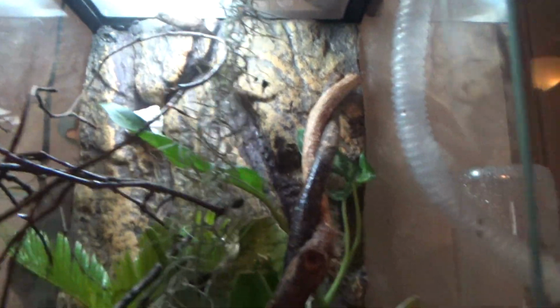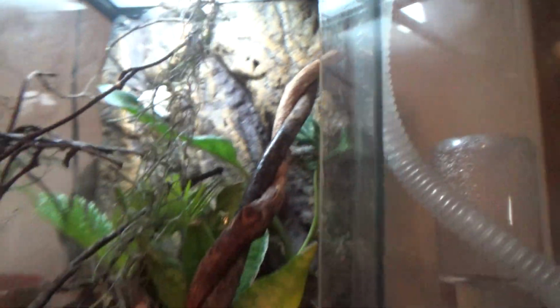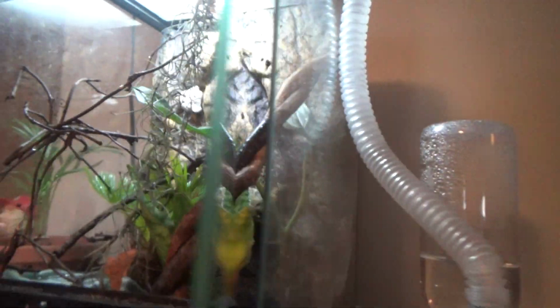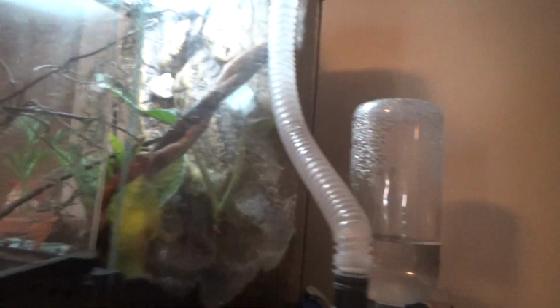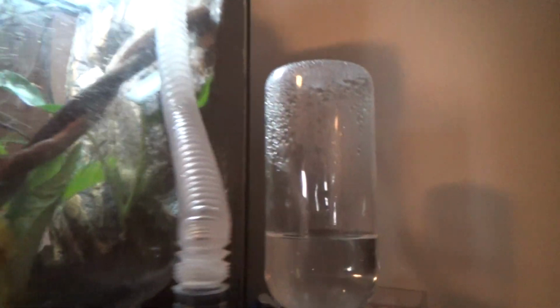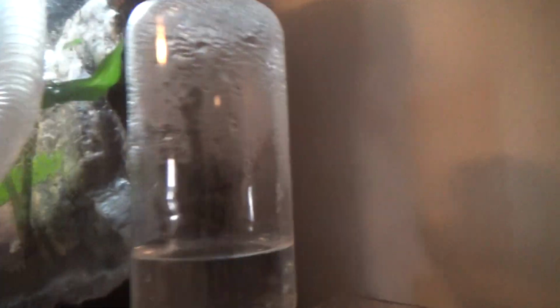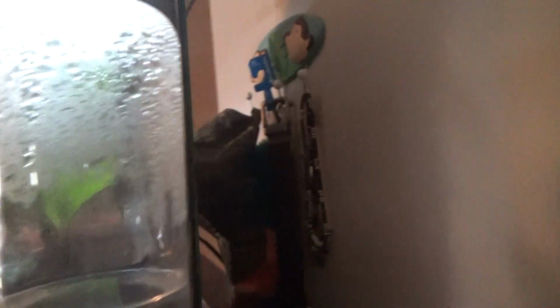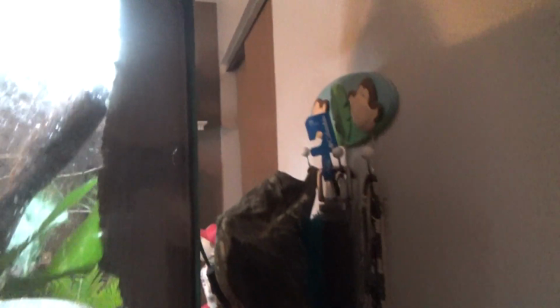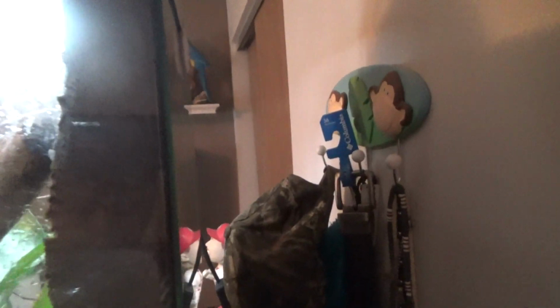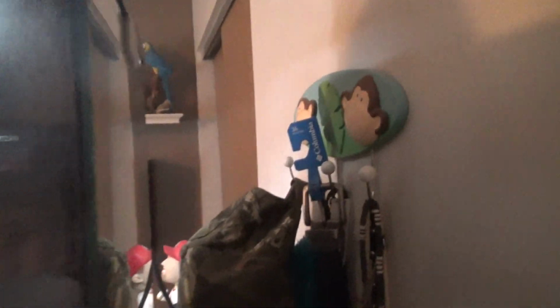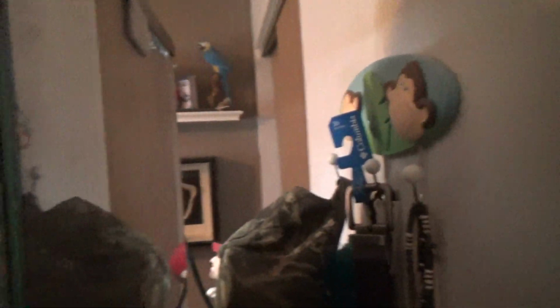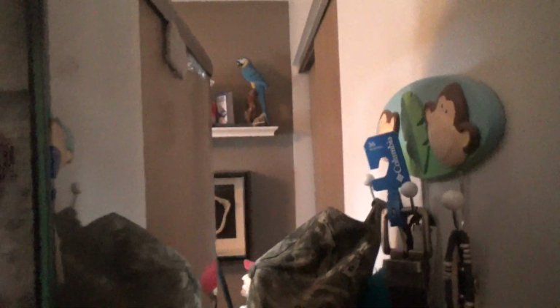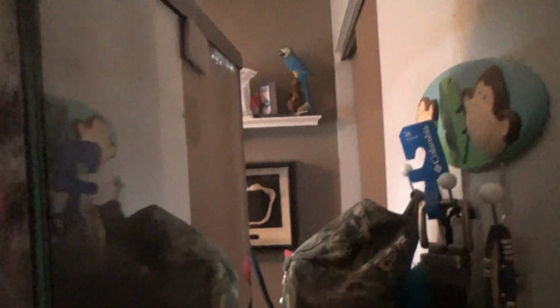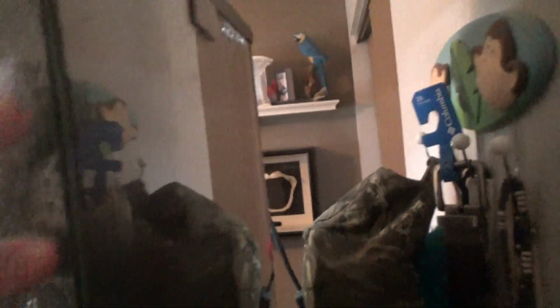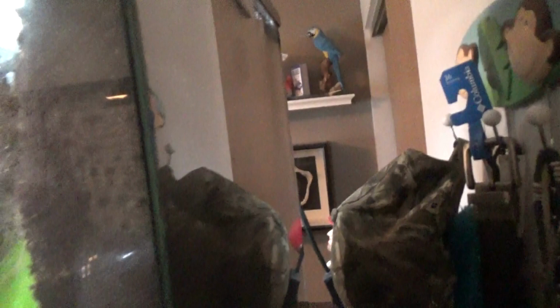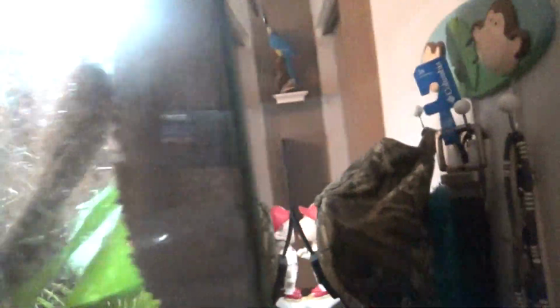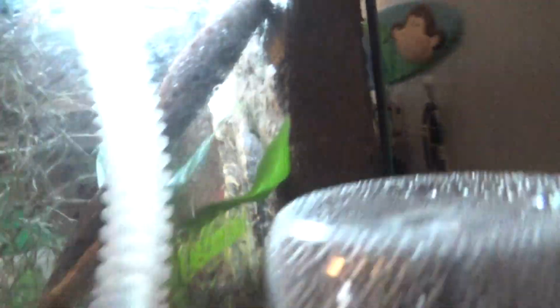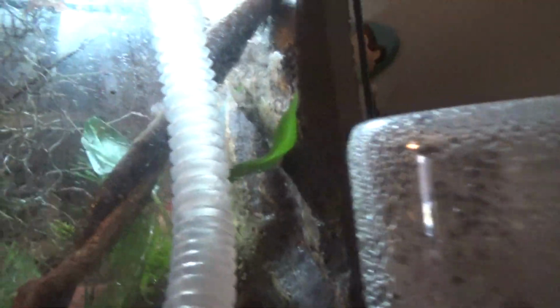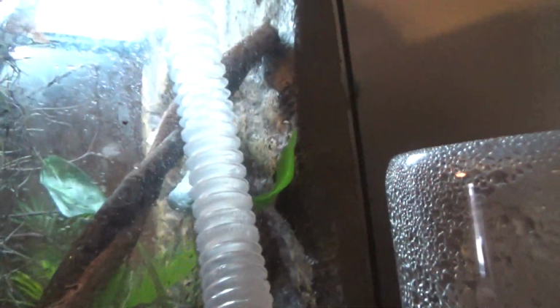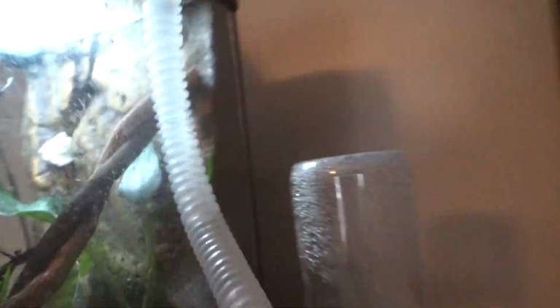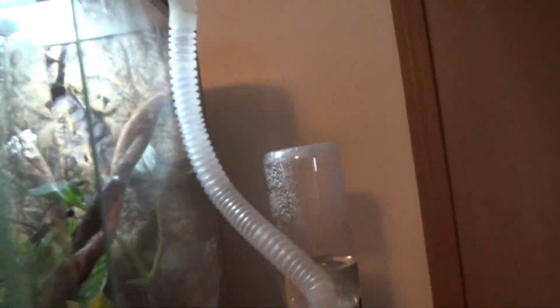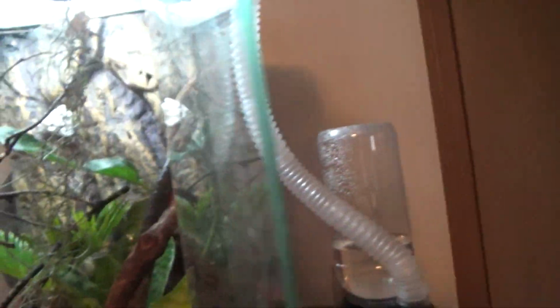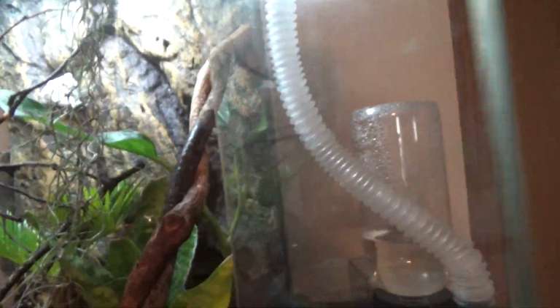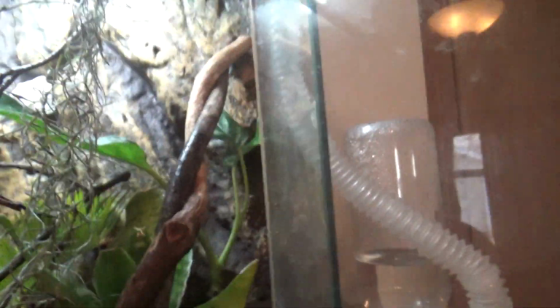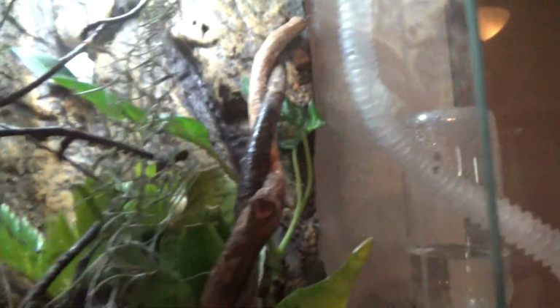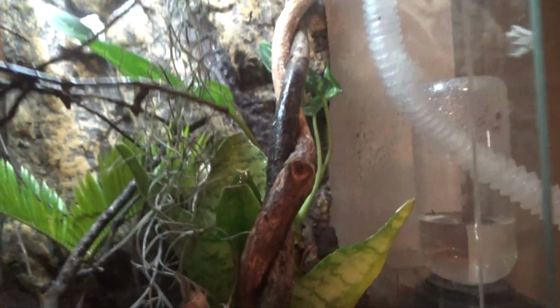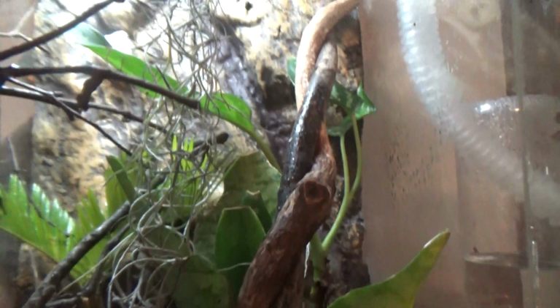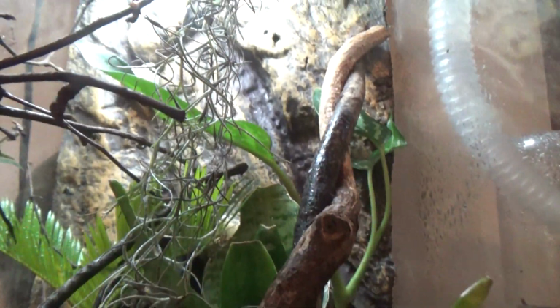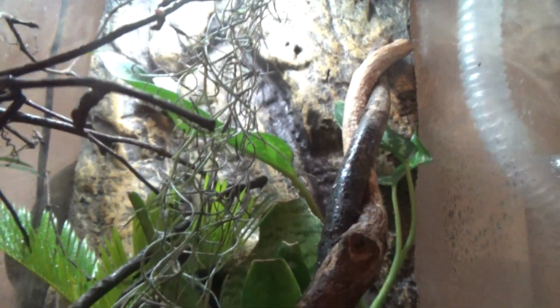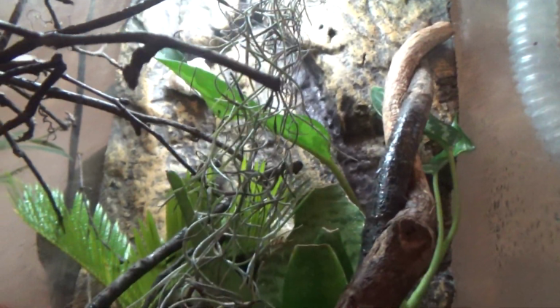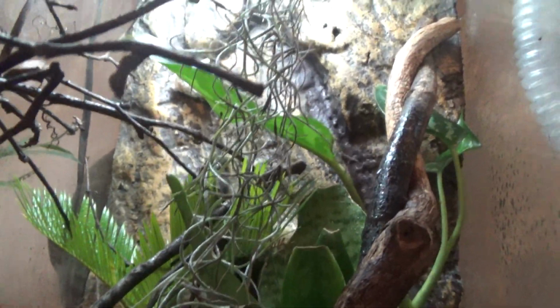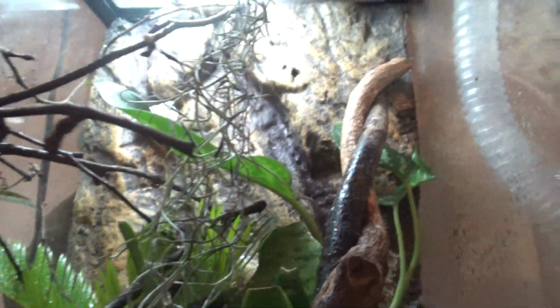You might want a background. You don't really need one, but it's a good idea so they can climb on it, and also because chameleons don't recognize glass very well, so it's just better to have one of those backgrounds.